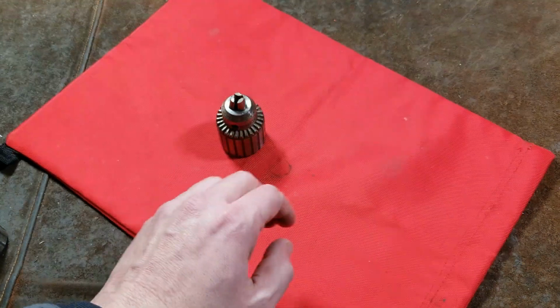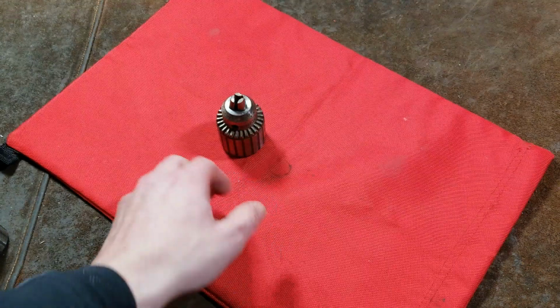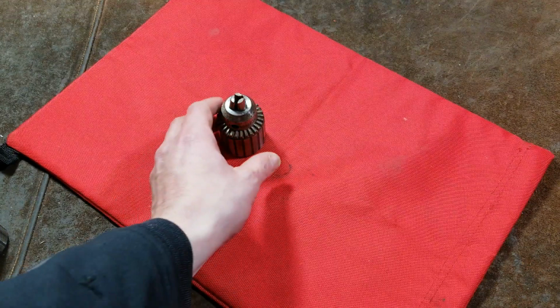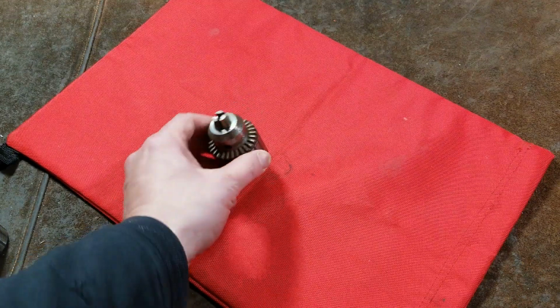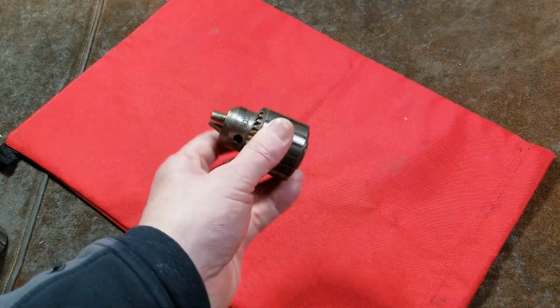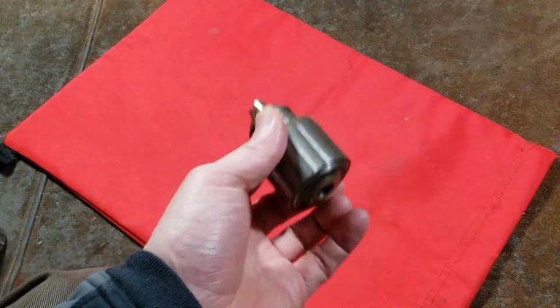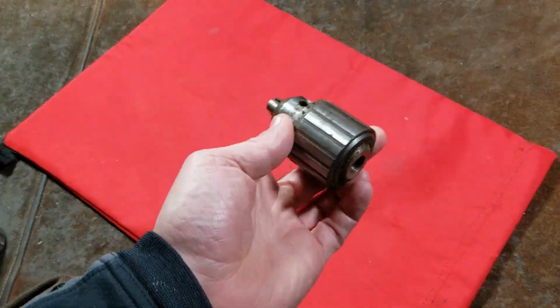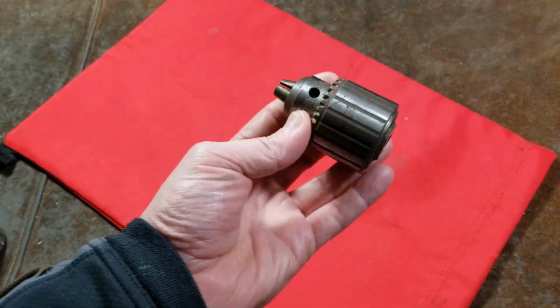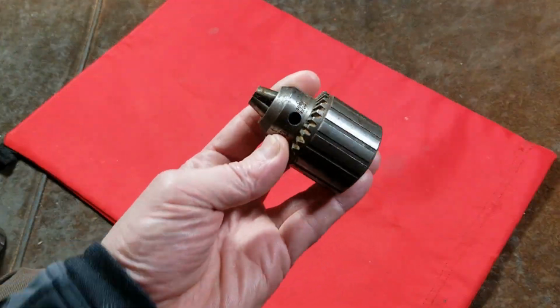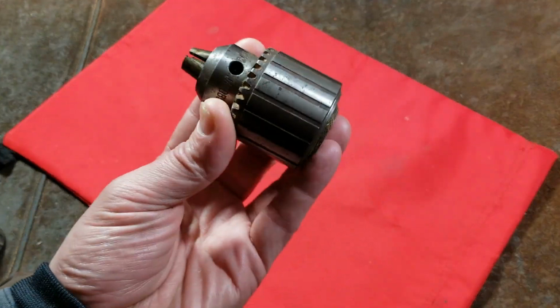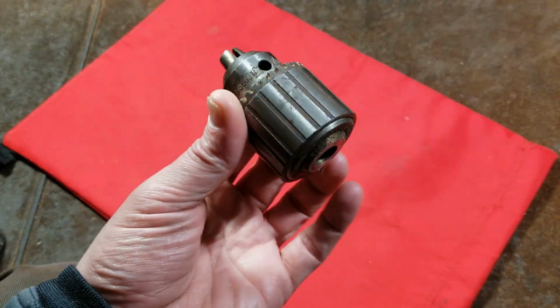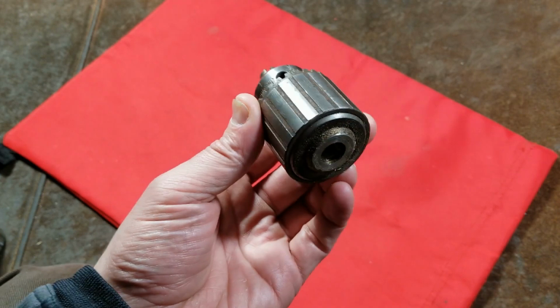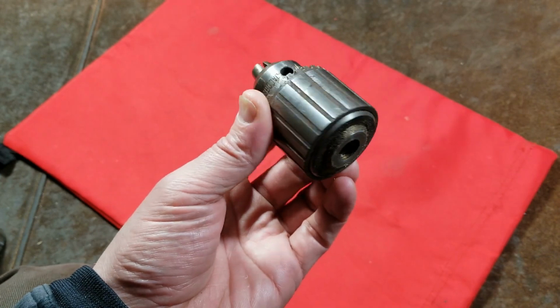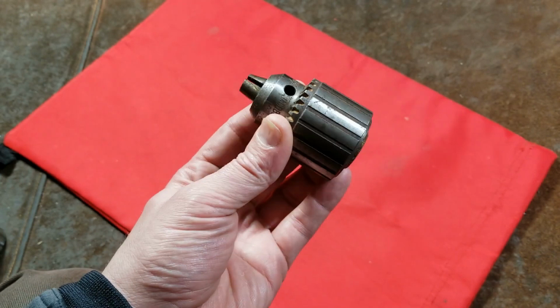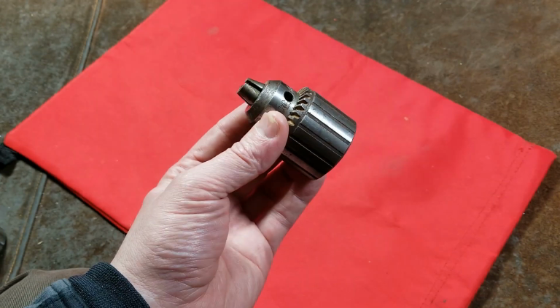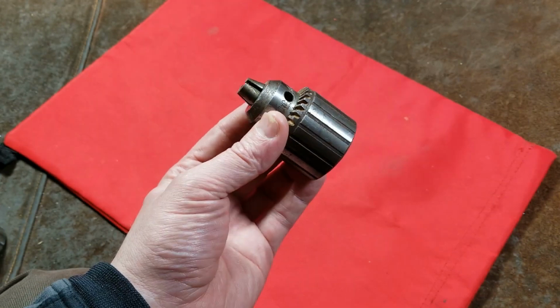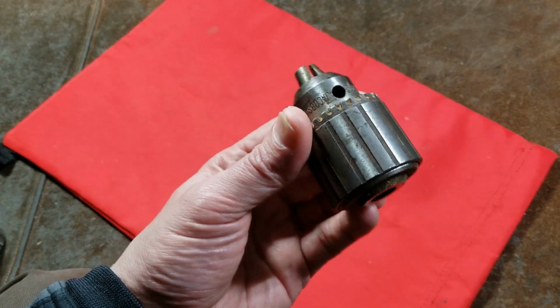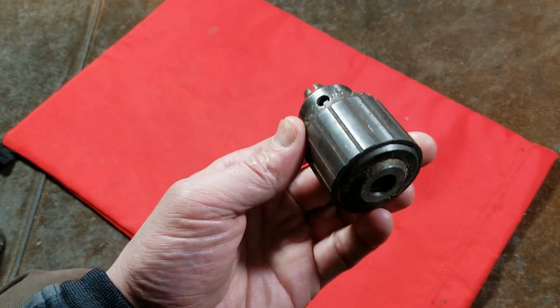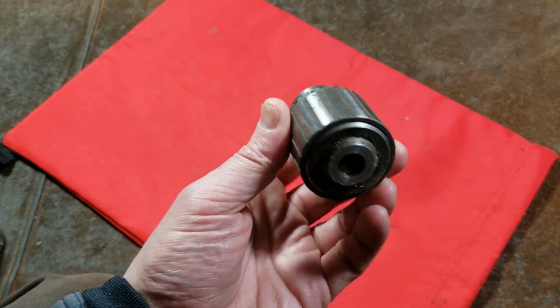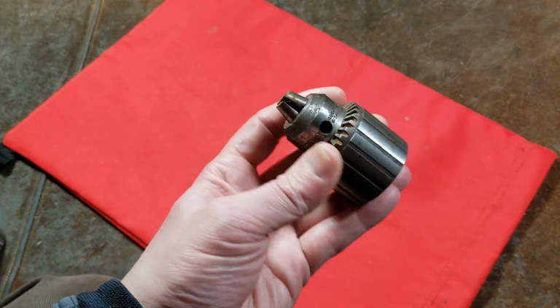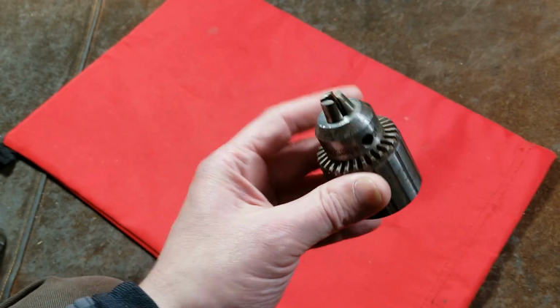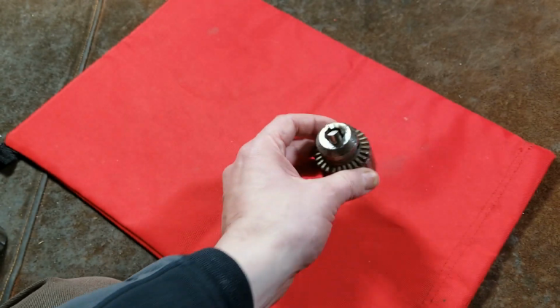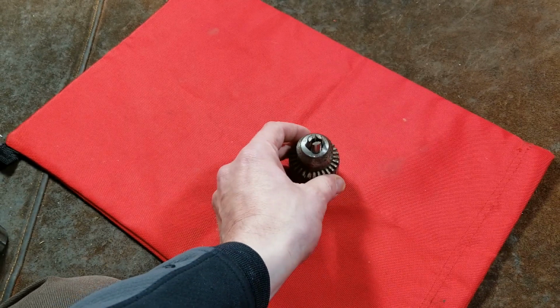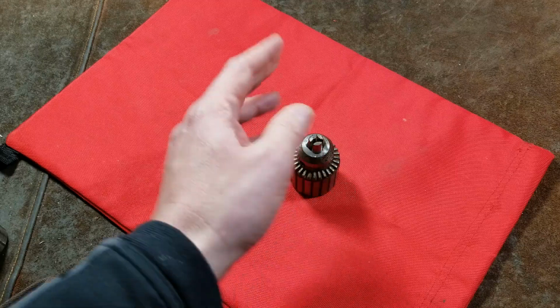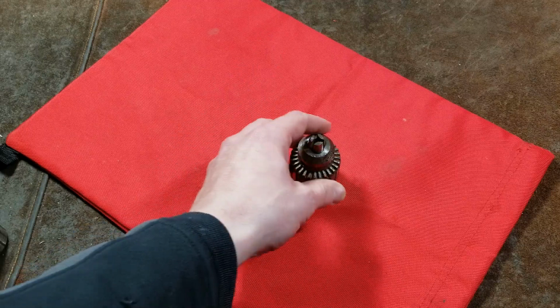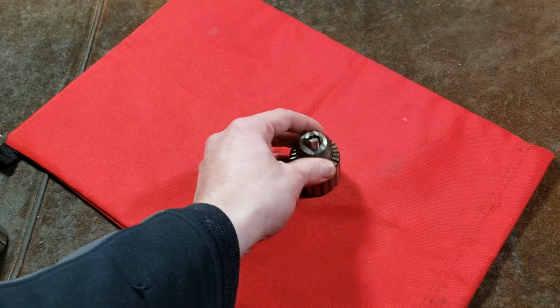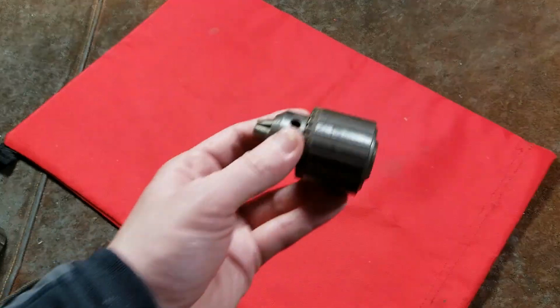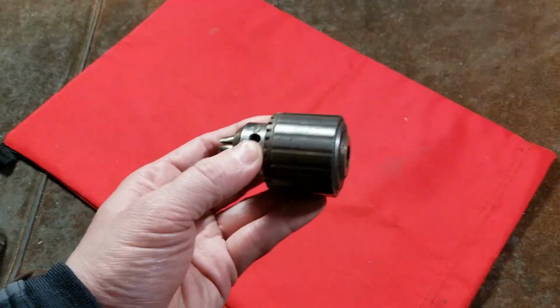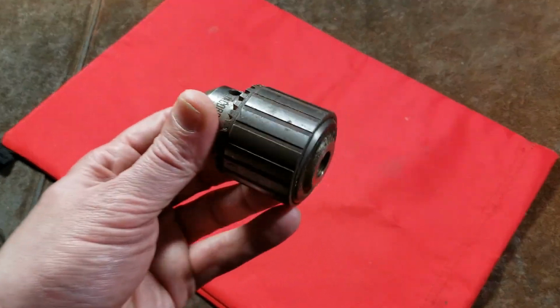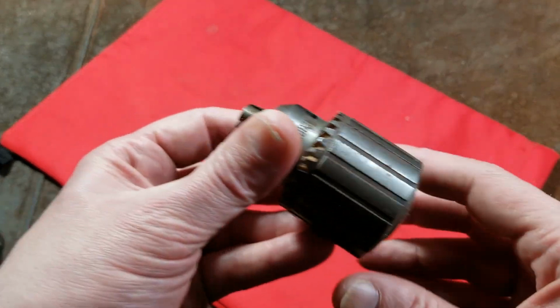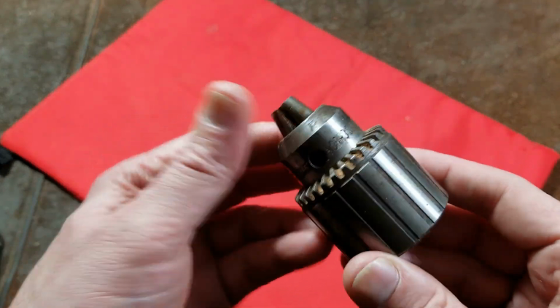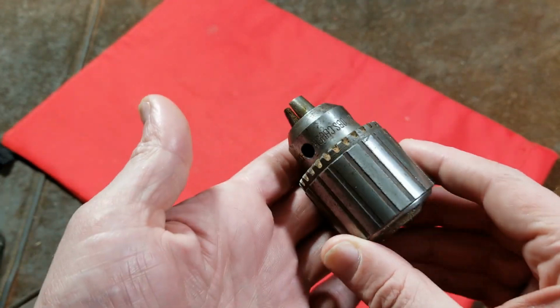Catus Maximus here. Here's a short video on how to rebuild a Jacobs industrial three-jawed drill chuck. There are a couple of good videos on YouTube about this and I figured I'd just do a short one myself that was simple and to the point.